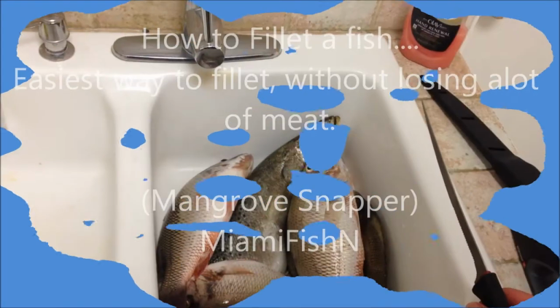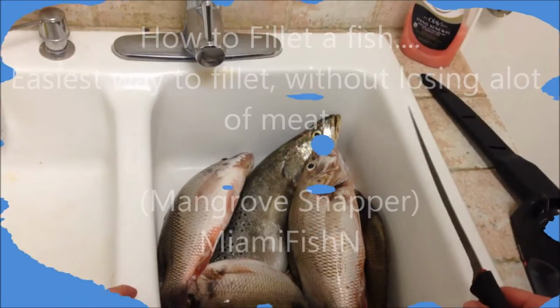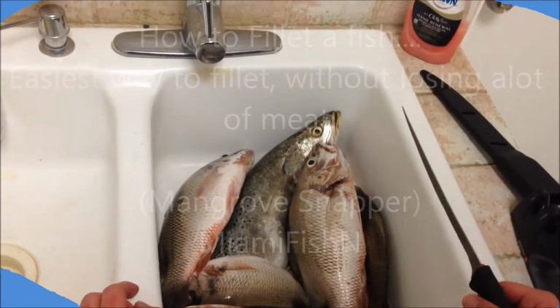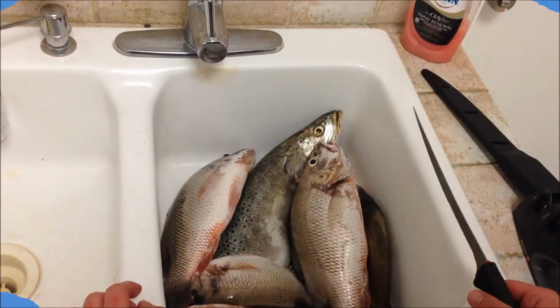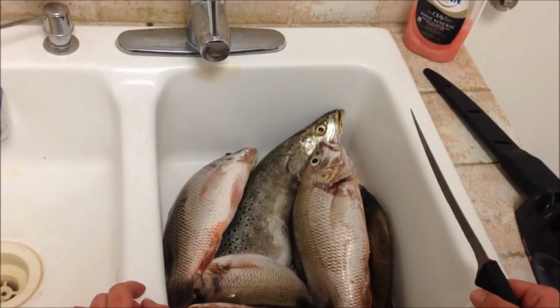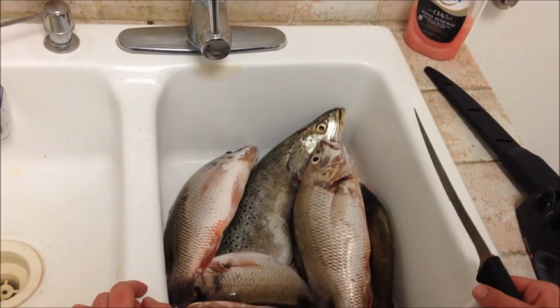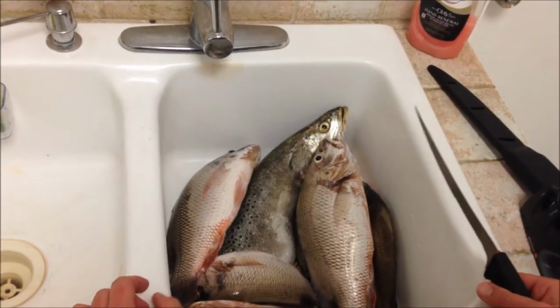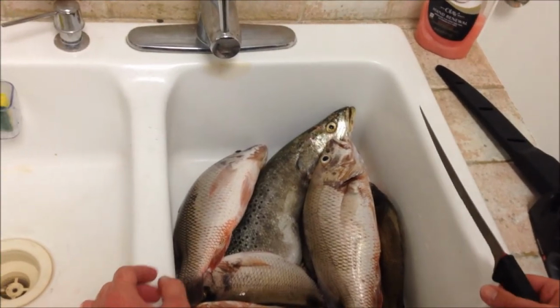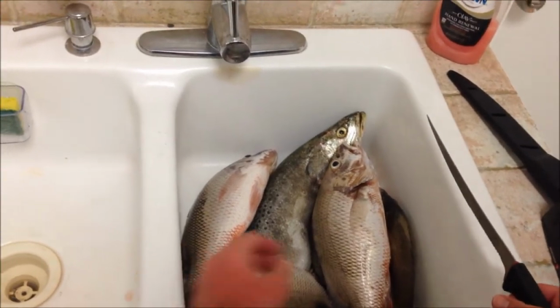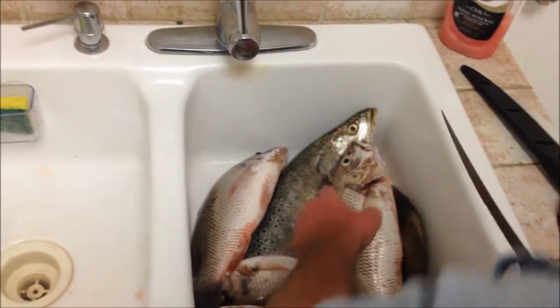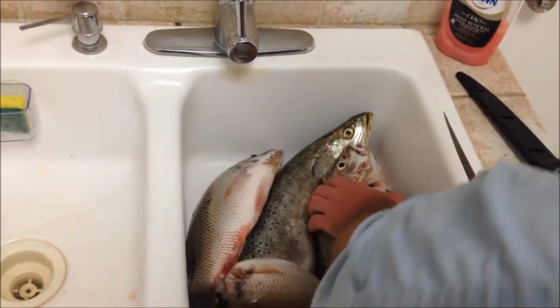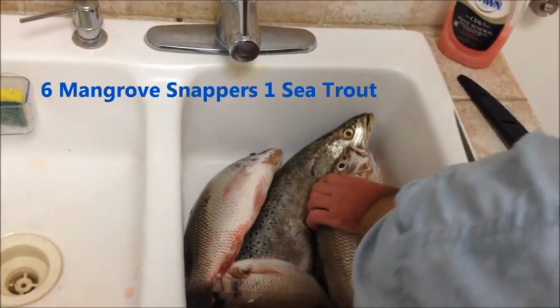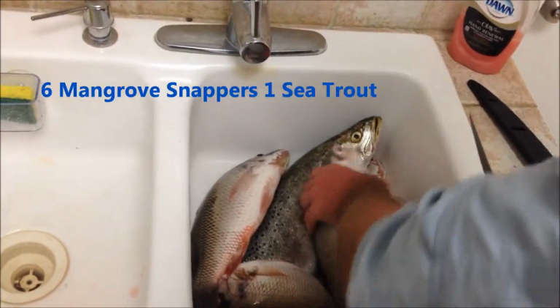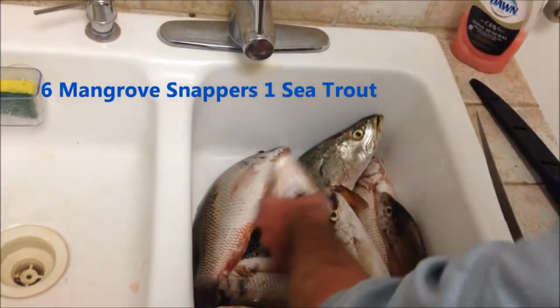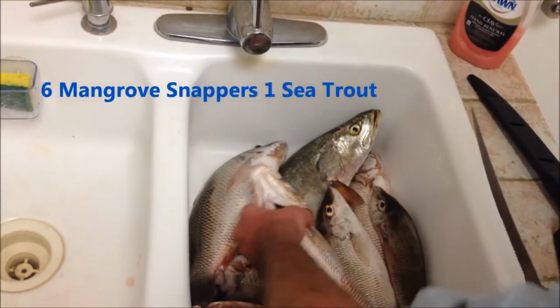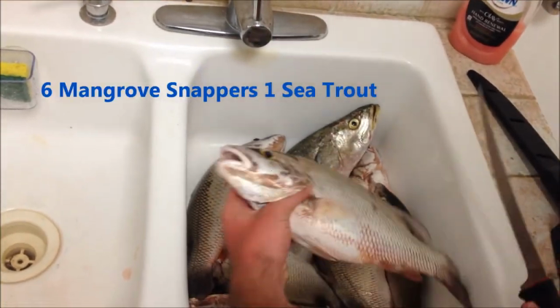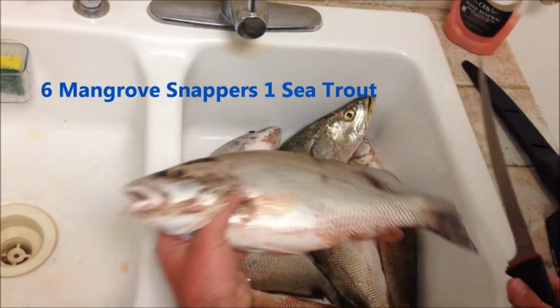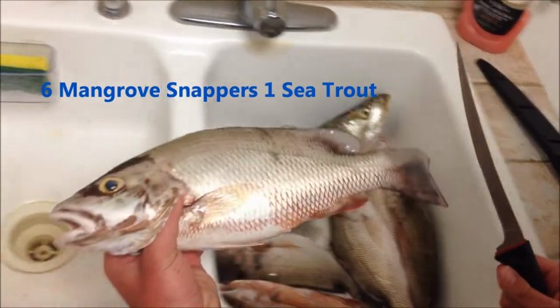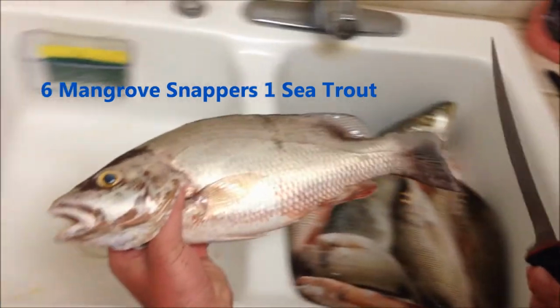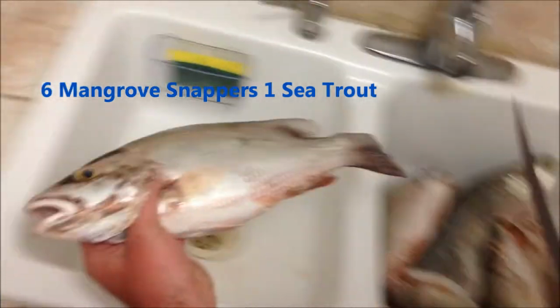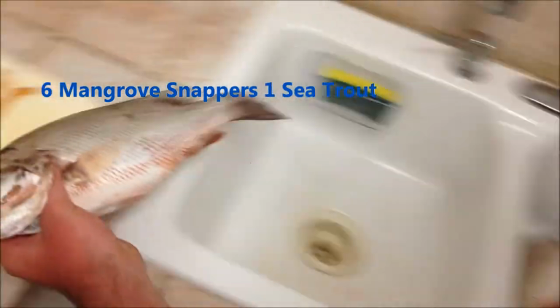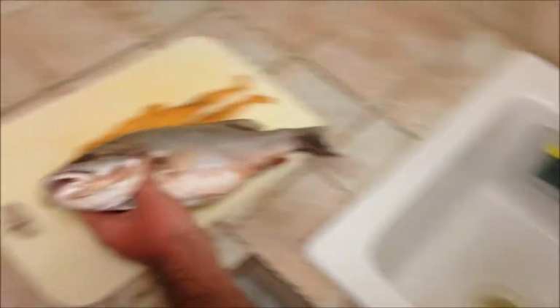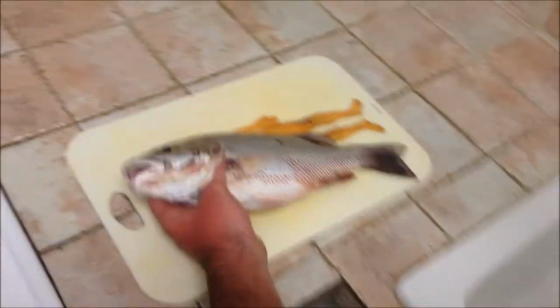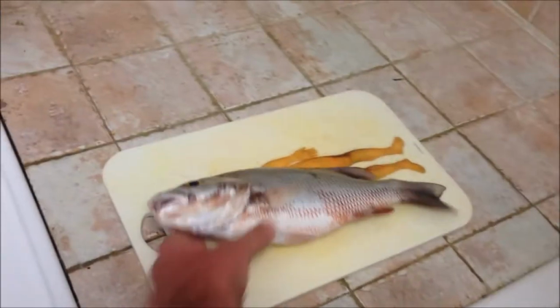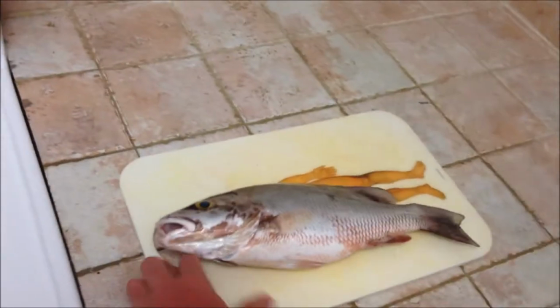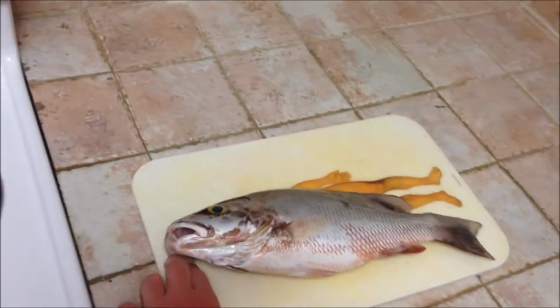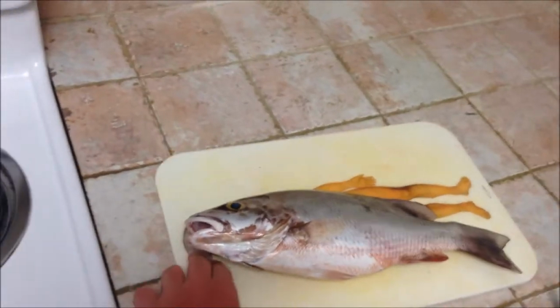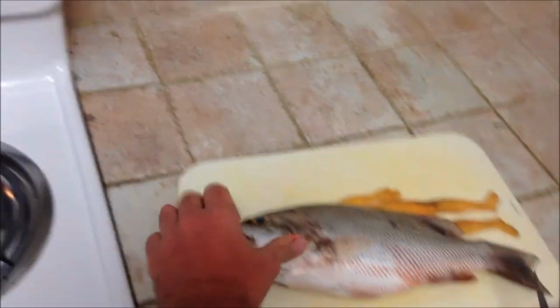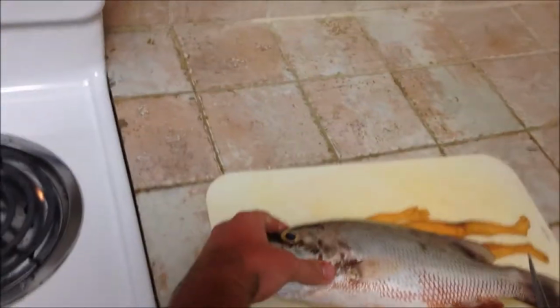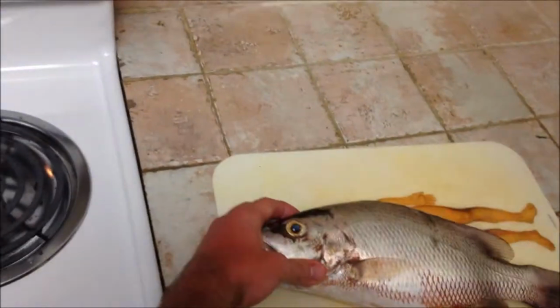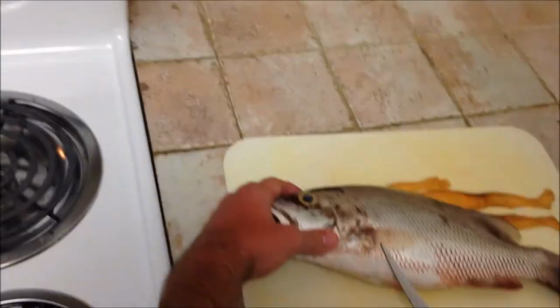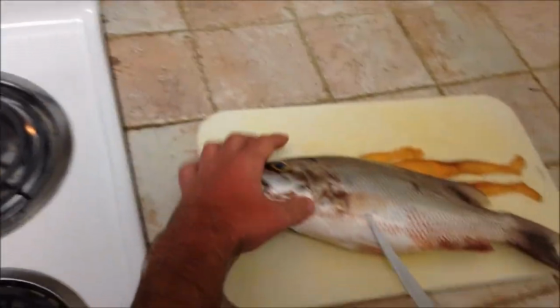What's going on YouTubers, this is Miami Fishing. Just got back from a day of fishing, I'm going to show you guys how to fillet a fish right now. This is a mangrove snapper I caught today.